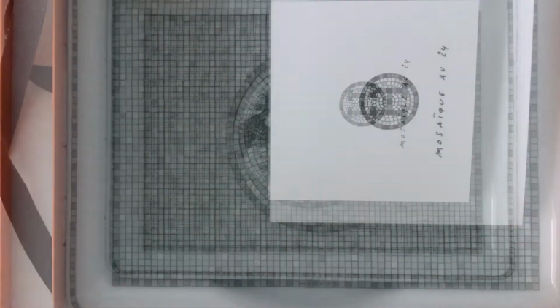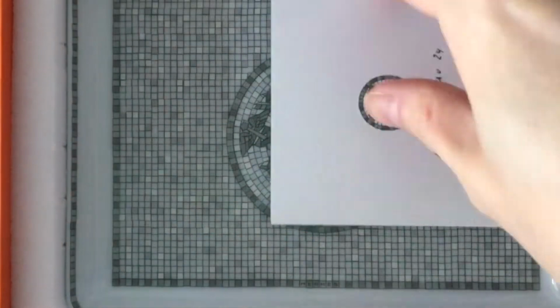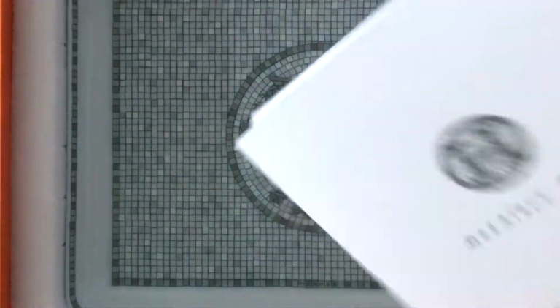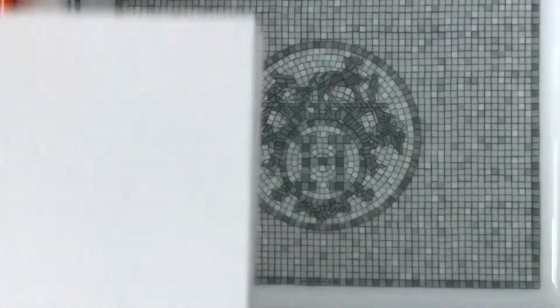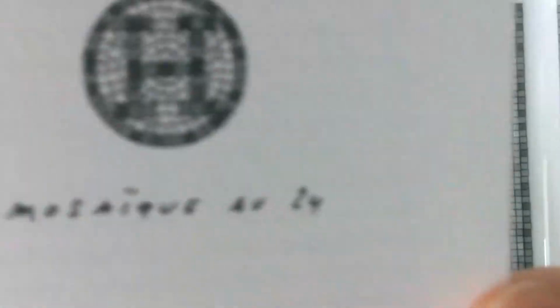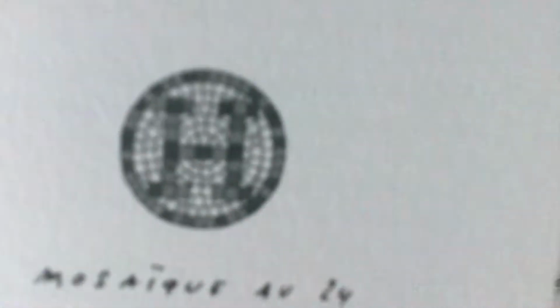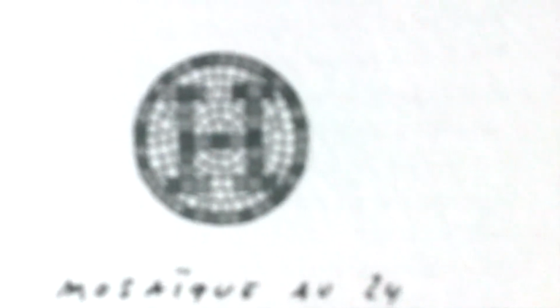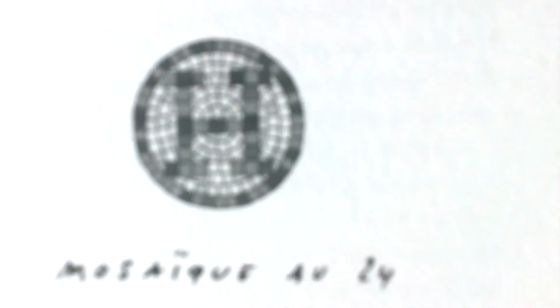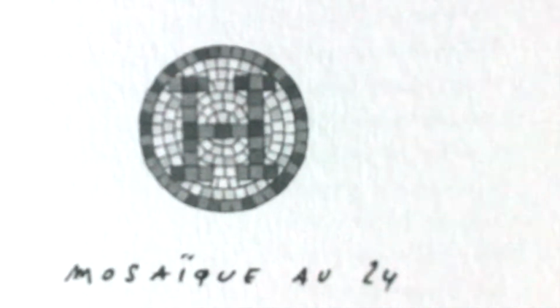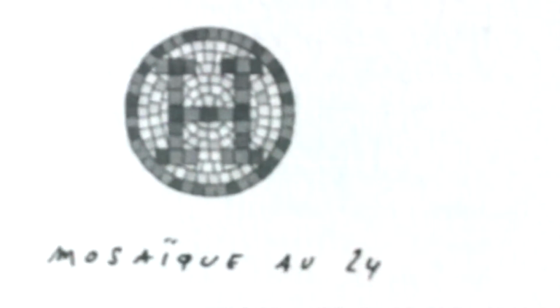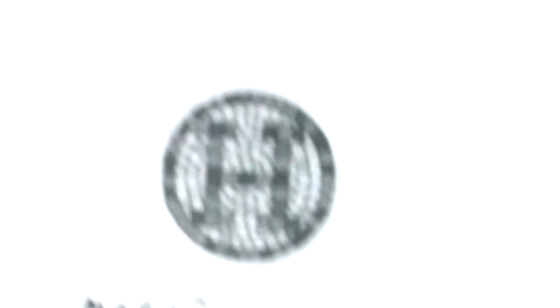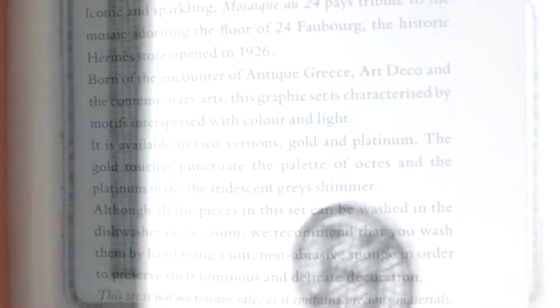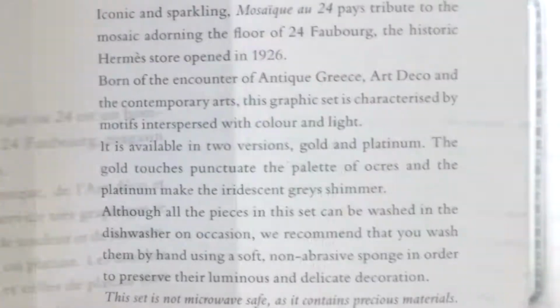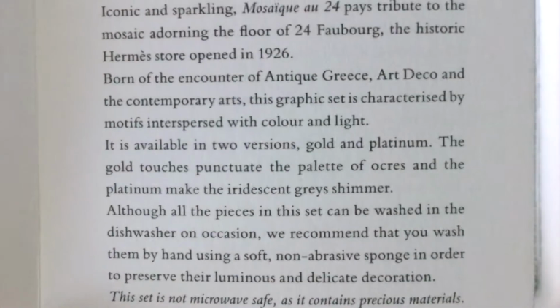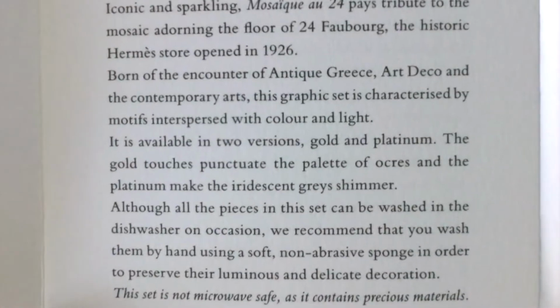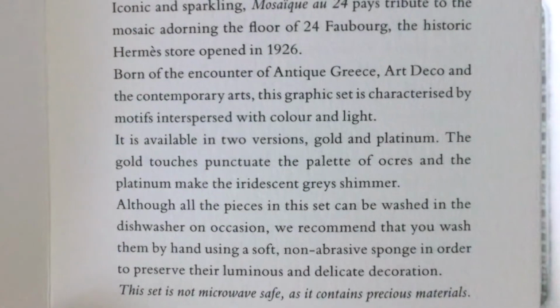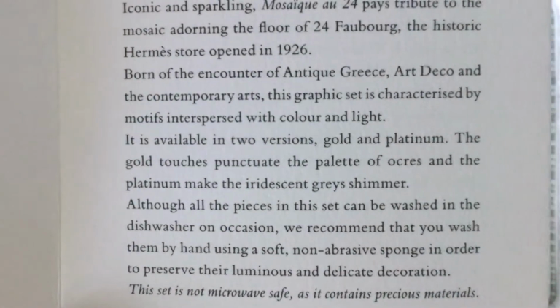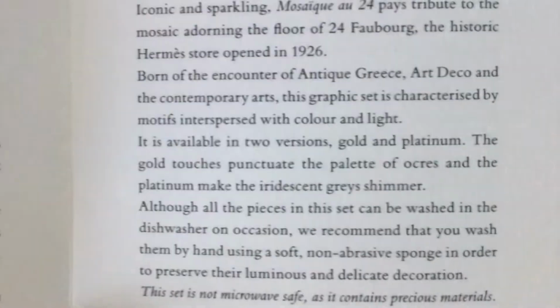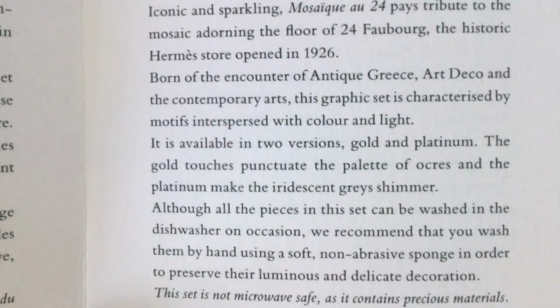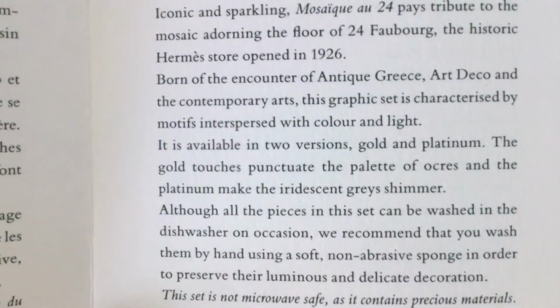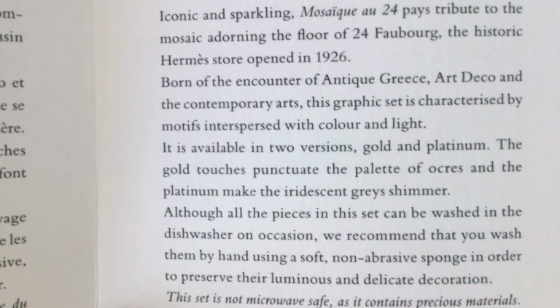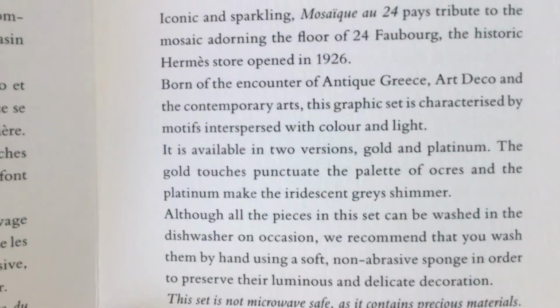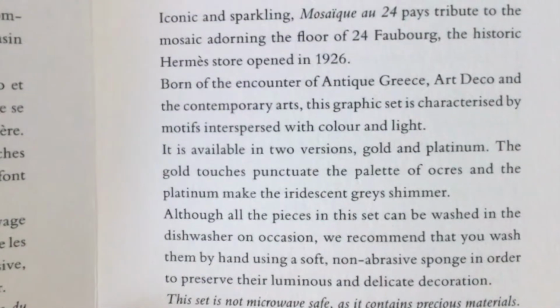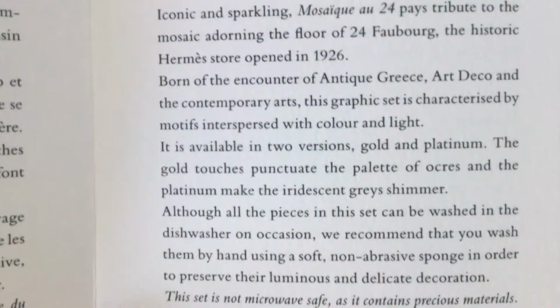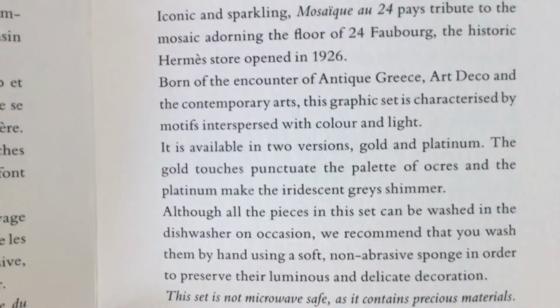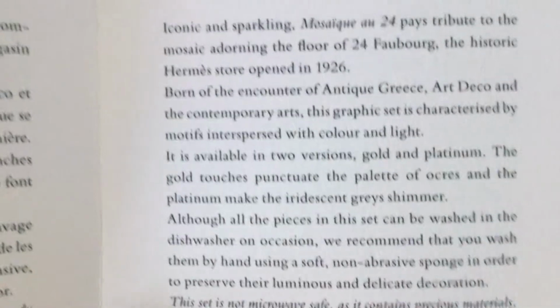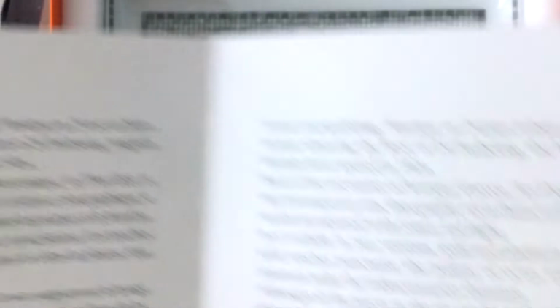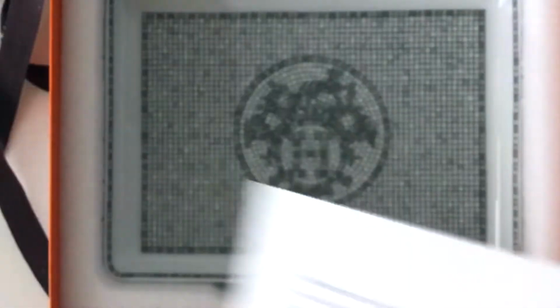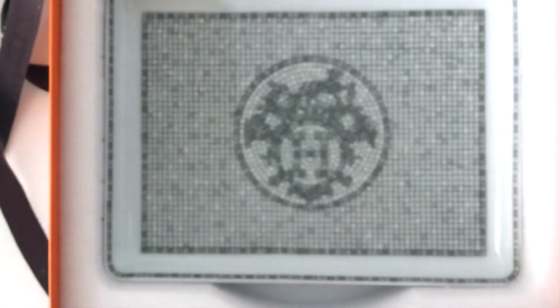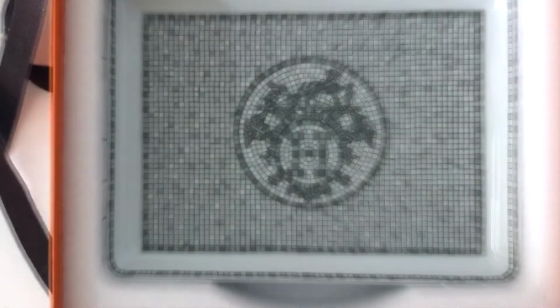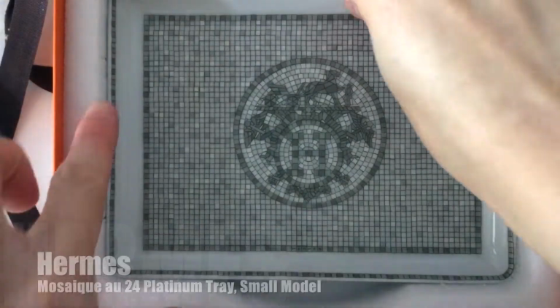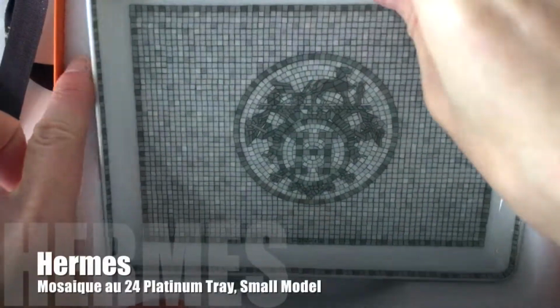I already own a few pieces from the Hermes Mosaique au 24 Platinum Collection and this is my second tray in the small model. The pattern is inspired by the mosaic covering the floor of the Paris Boutique.